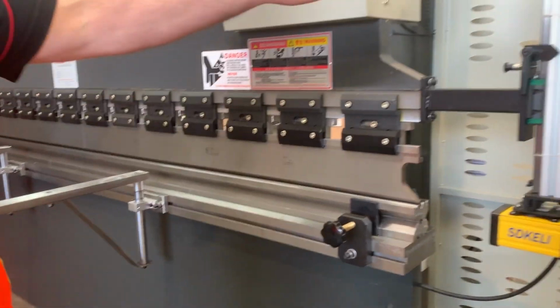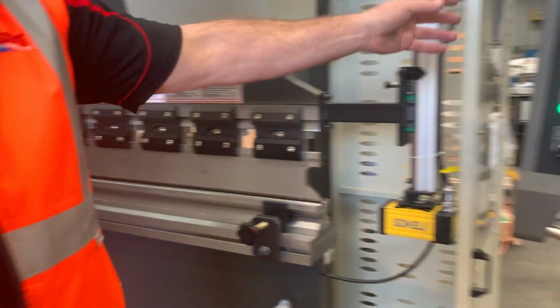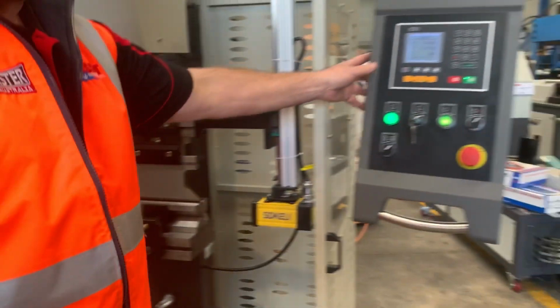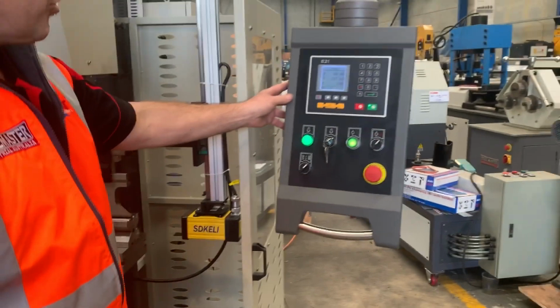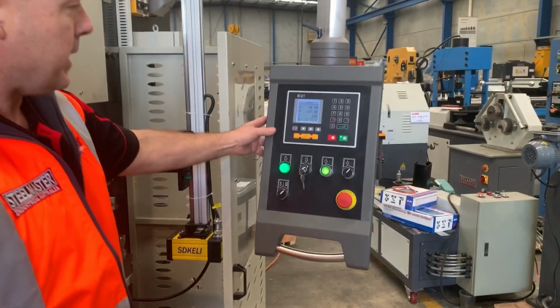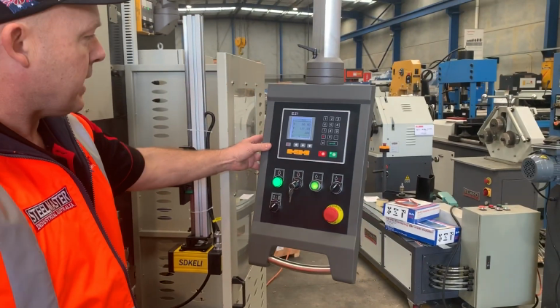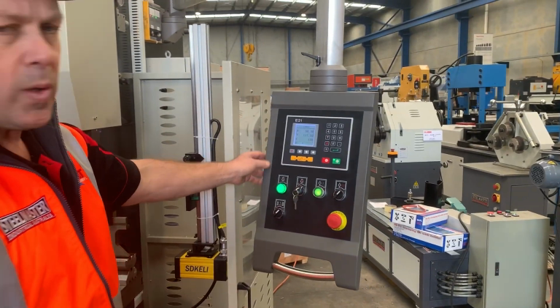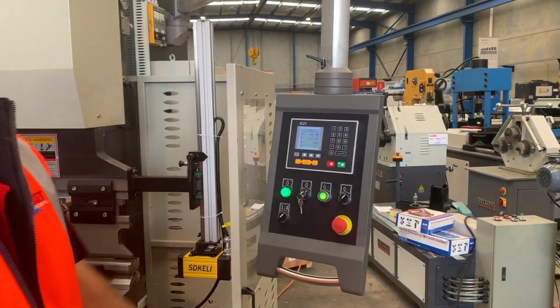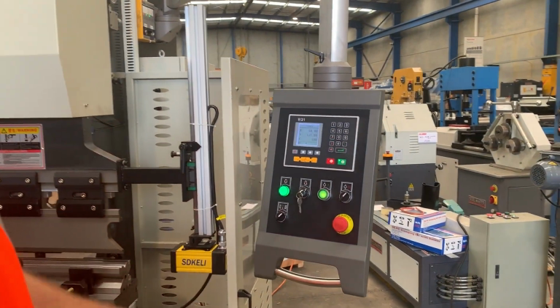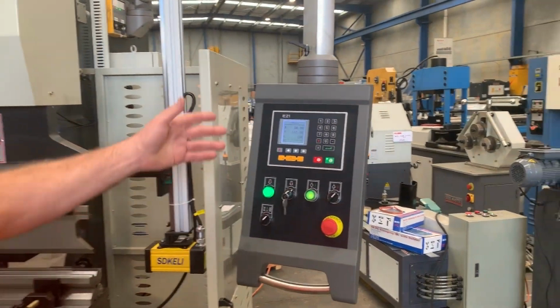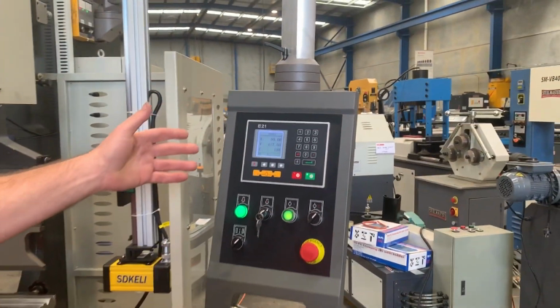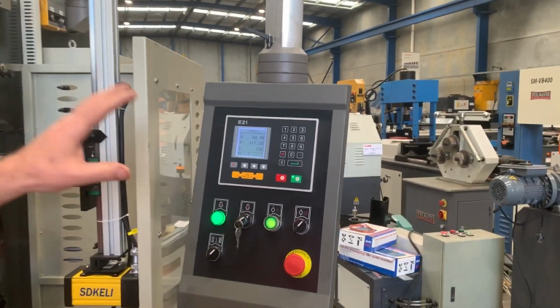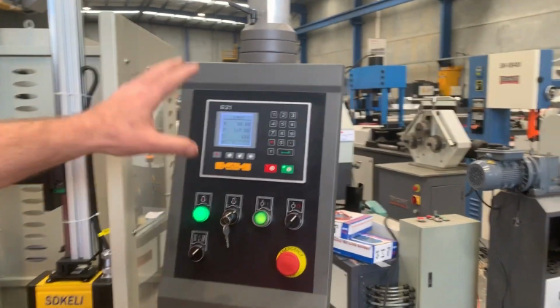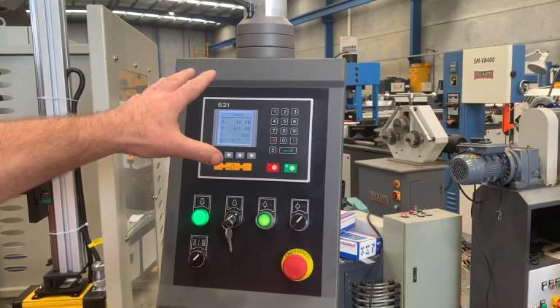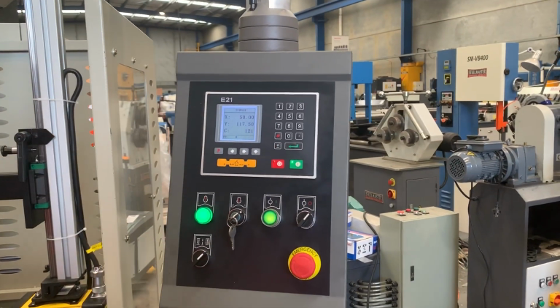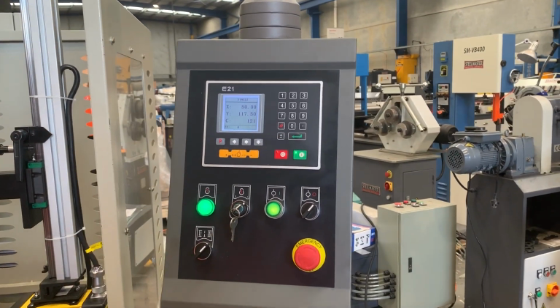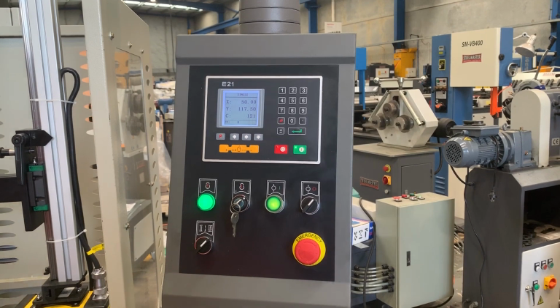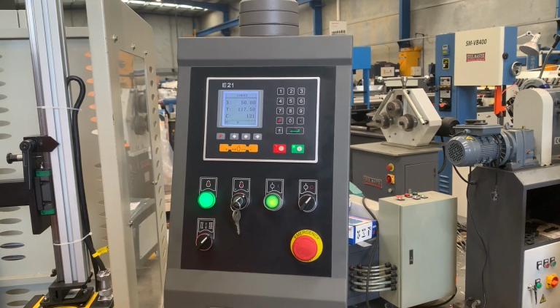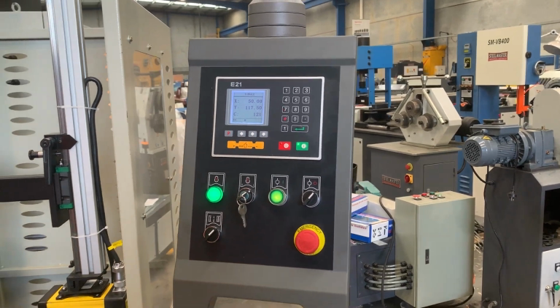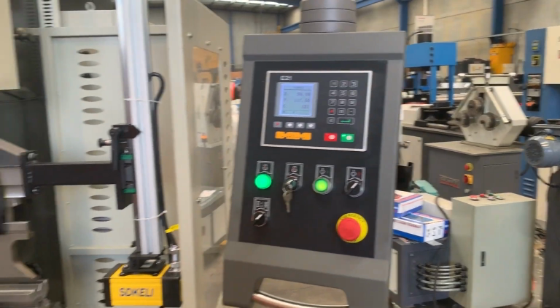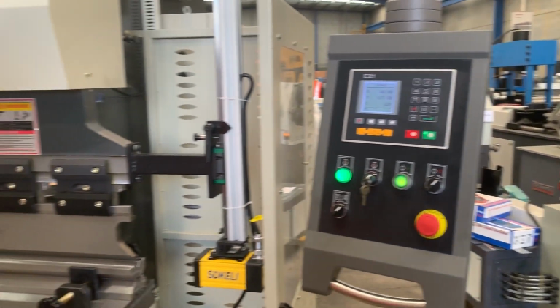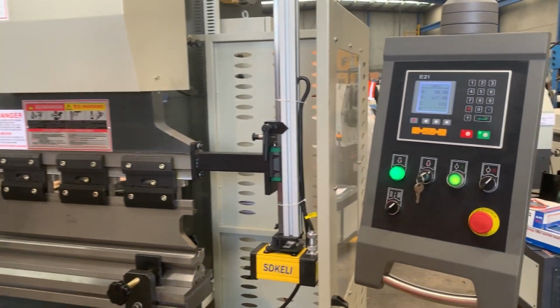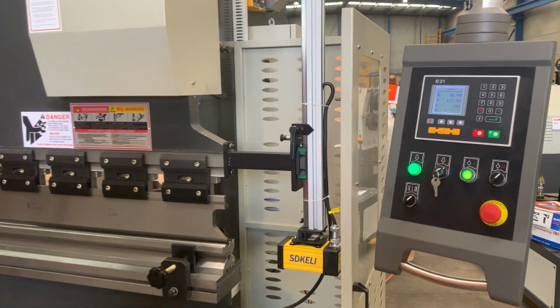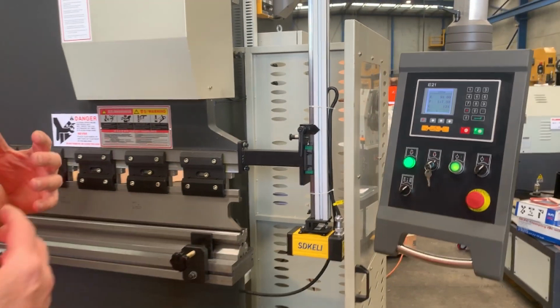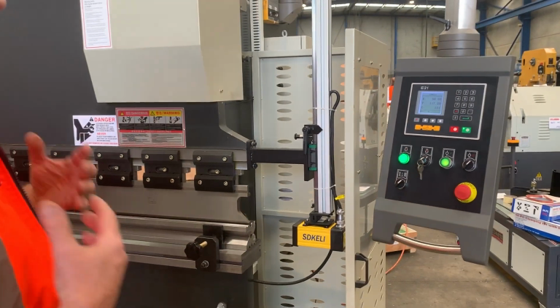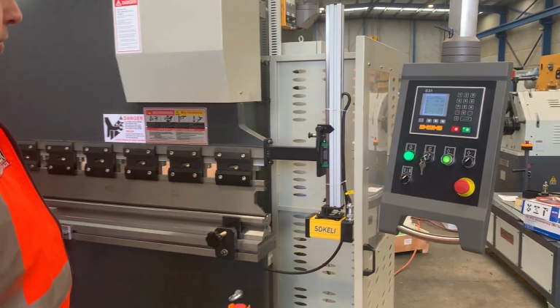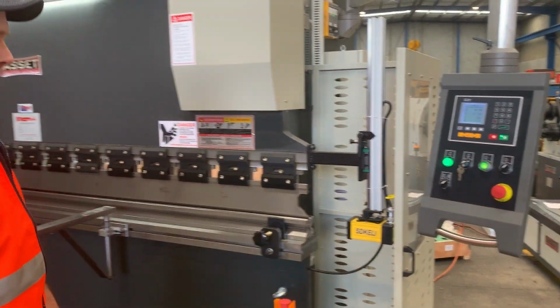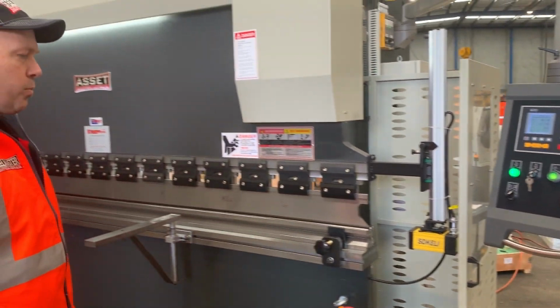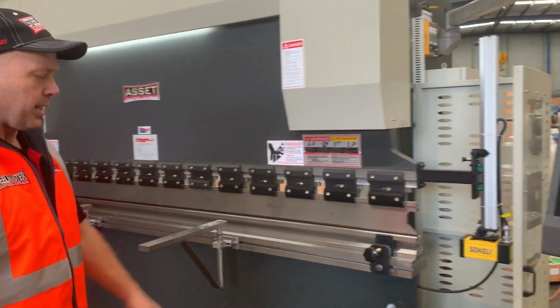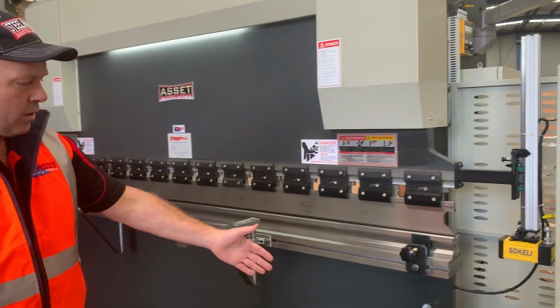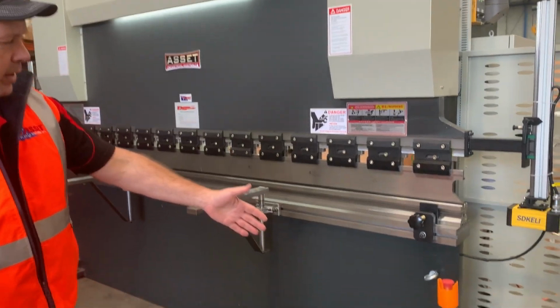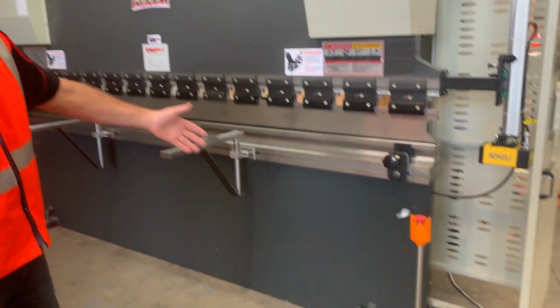The two-axis controller is an E21 two-axis NC controller, fully programmable, which is fantastic. It gives you programming capability — working smarter, not harder — compared to the basic old press brakes with foot pedal control.